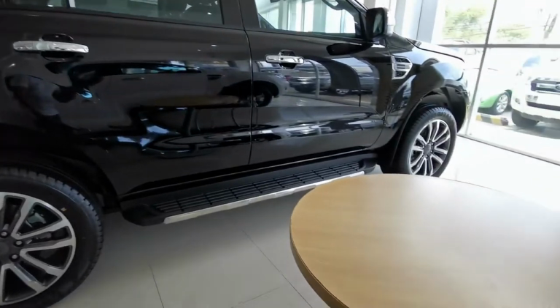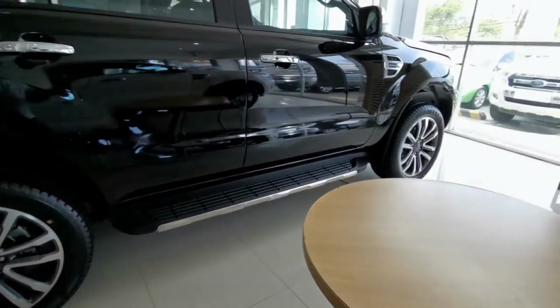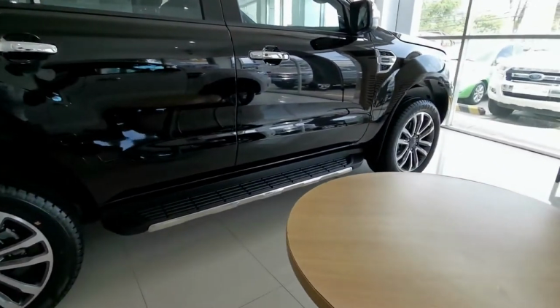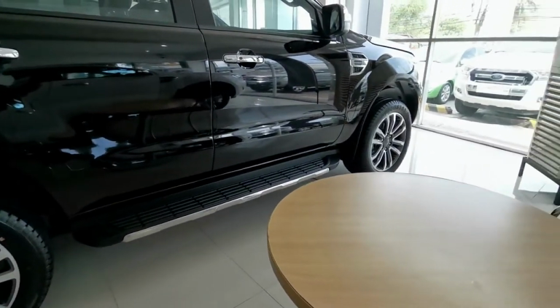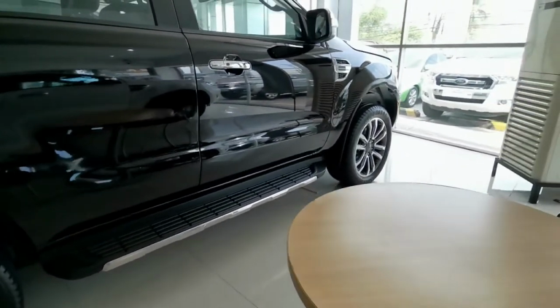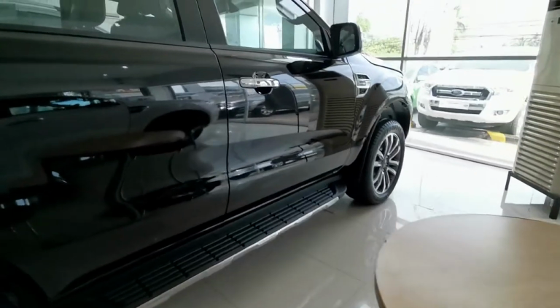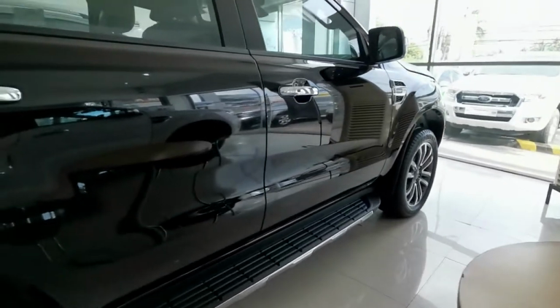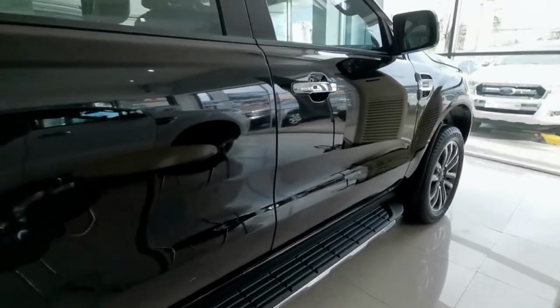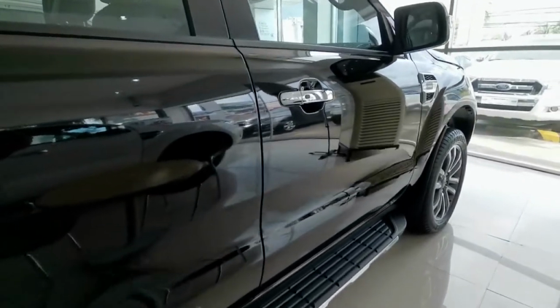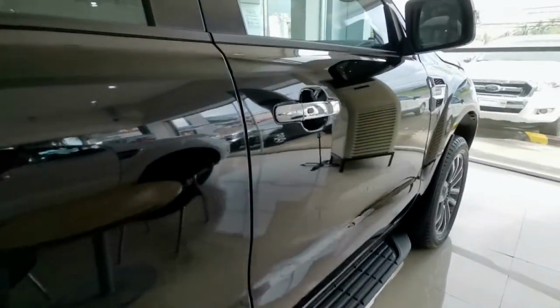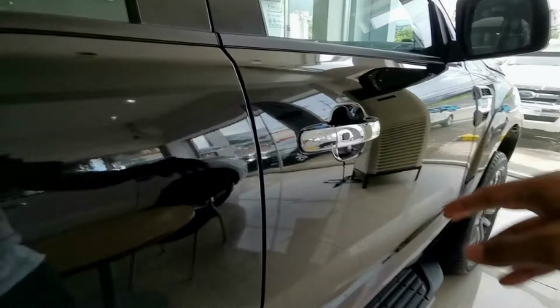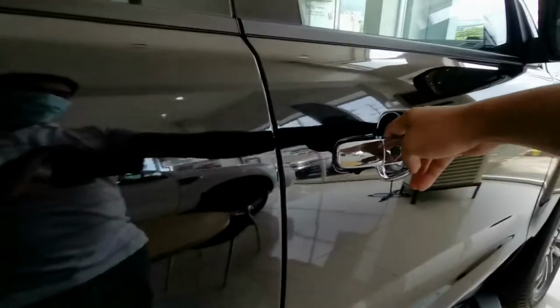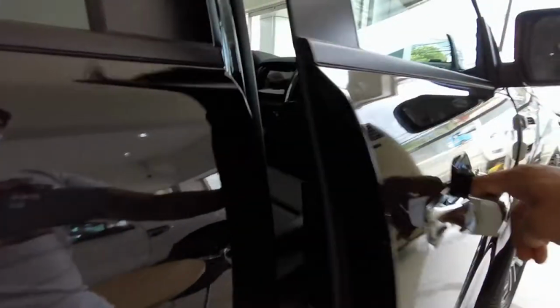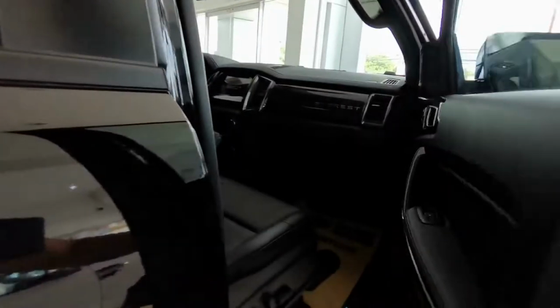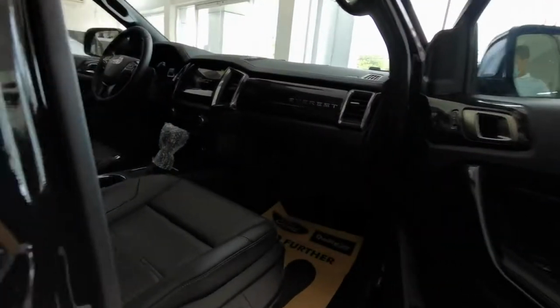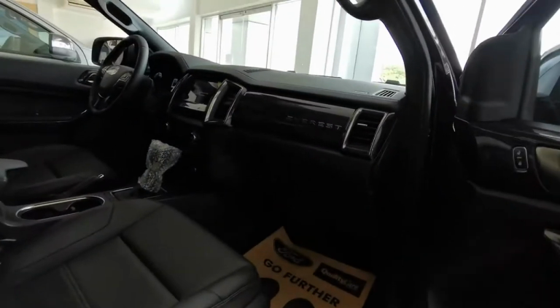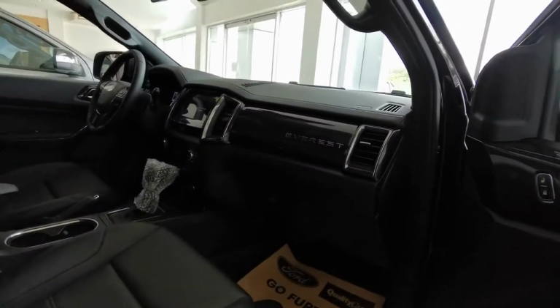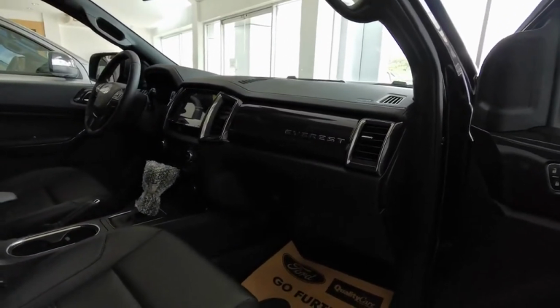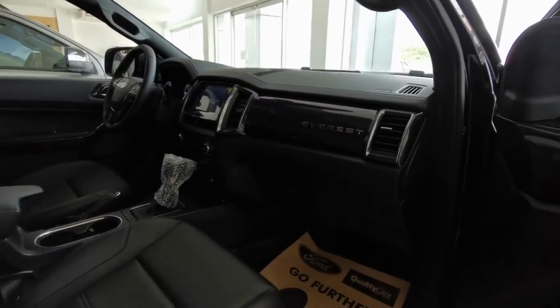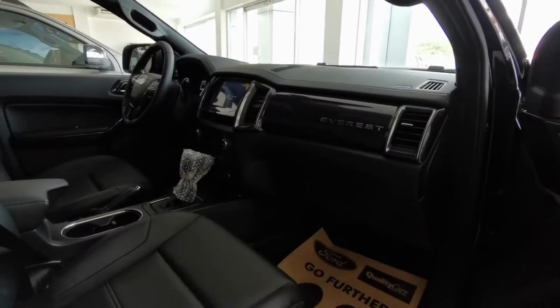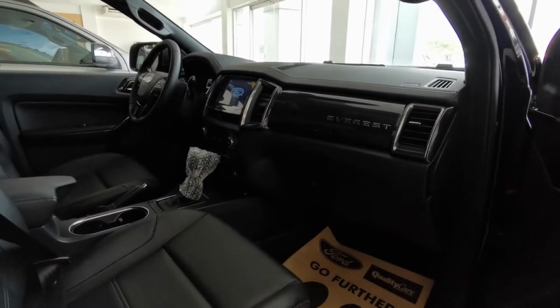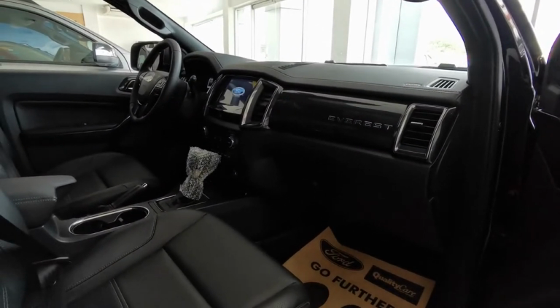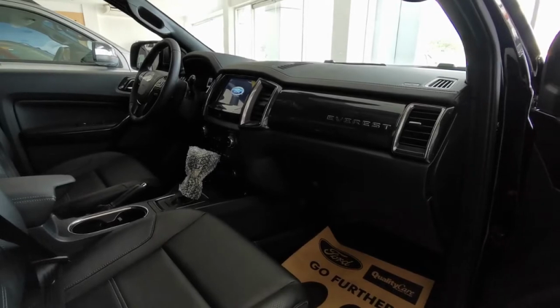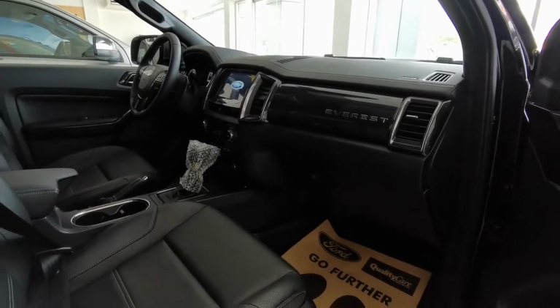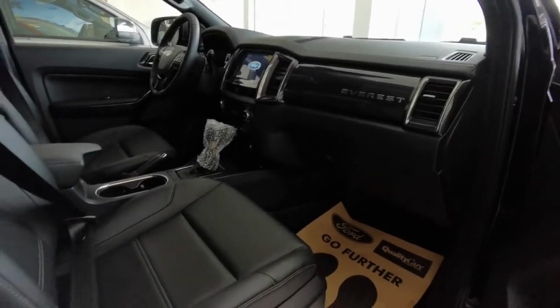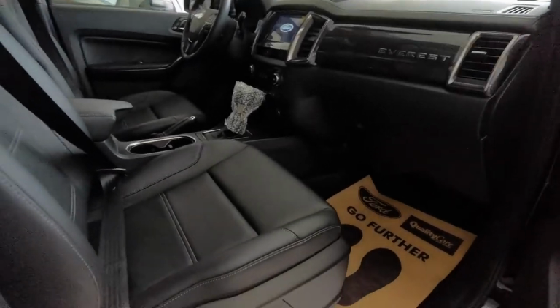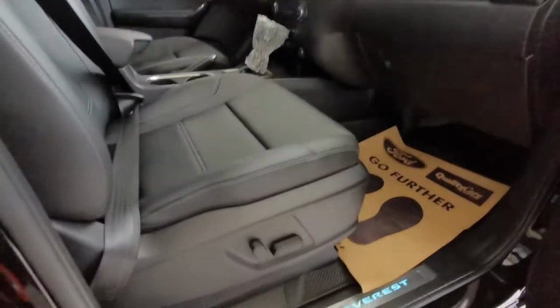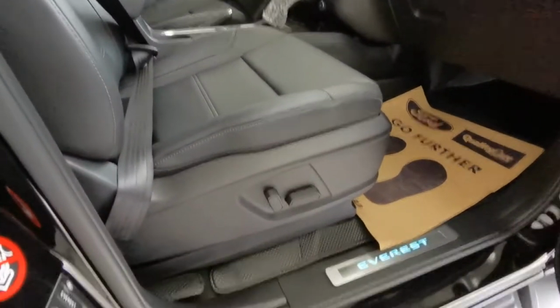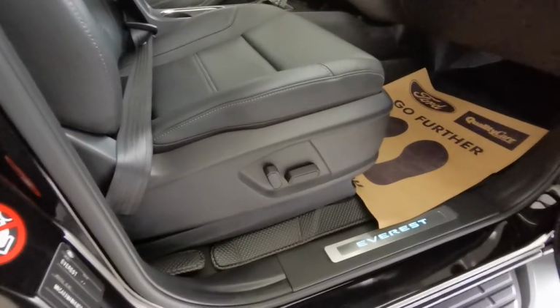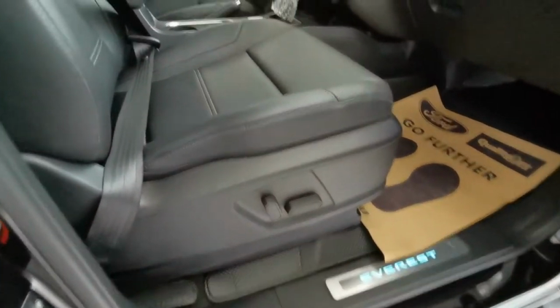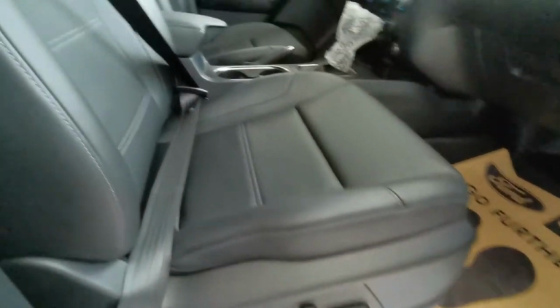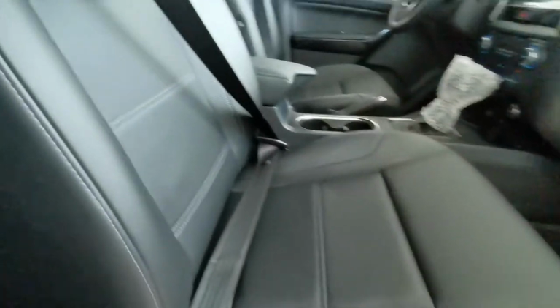Inside, we have a similar look to the previous model. Leather seats and an electronic passenger seat.